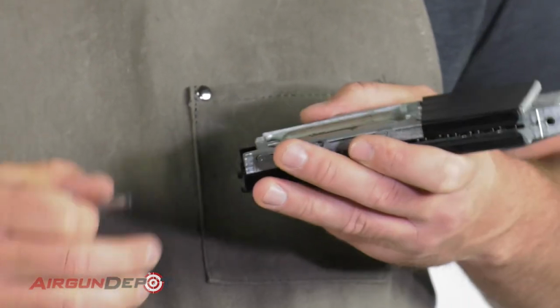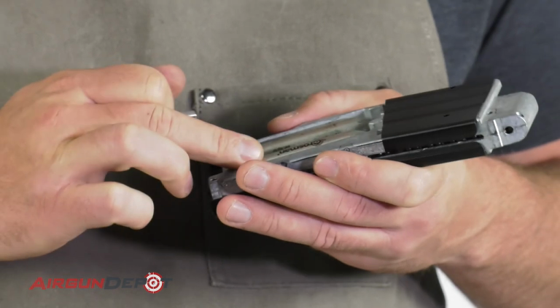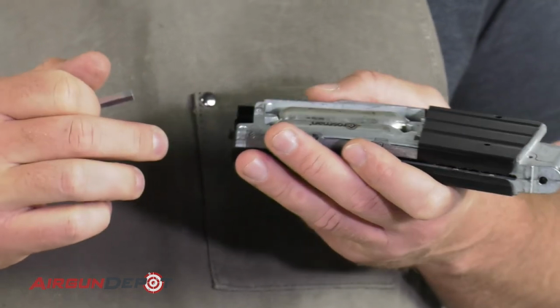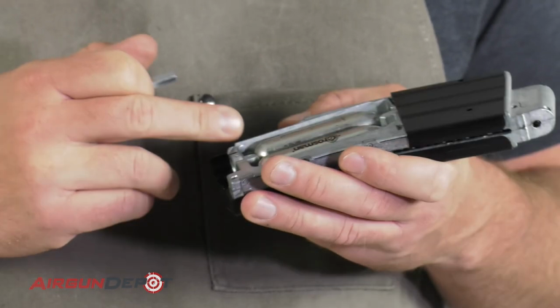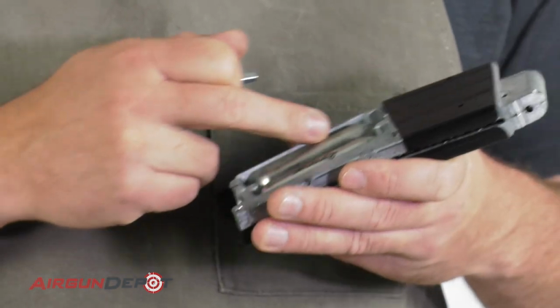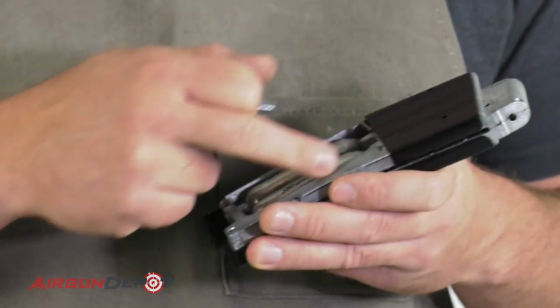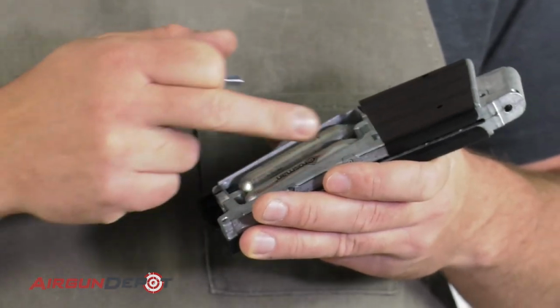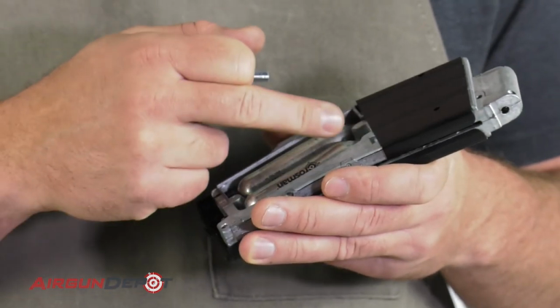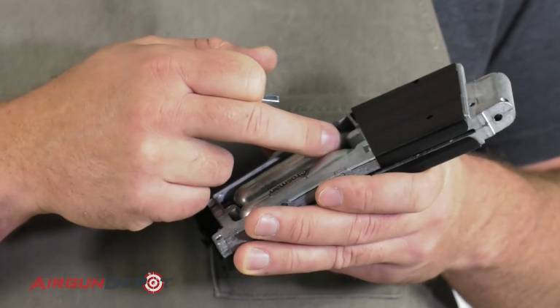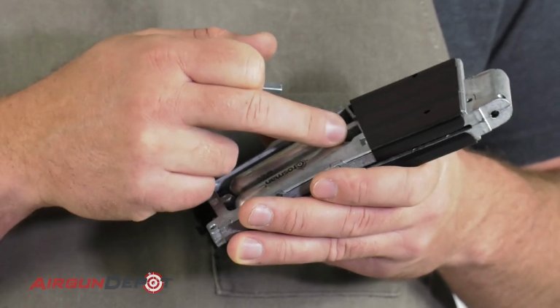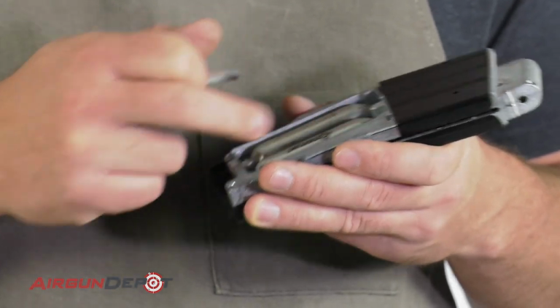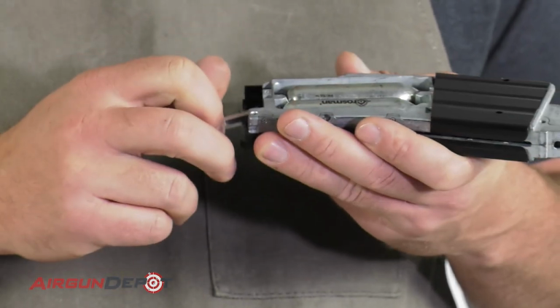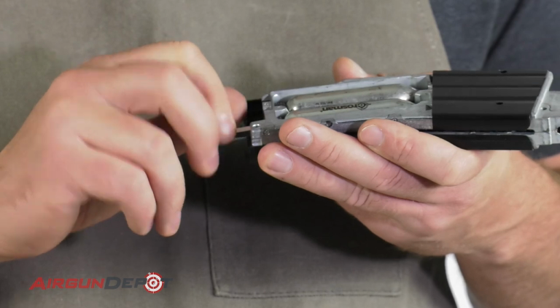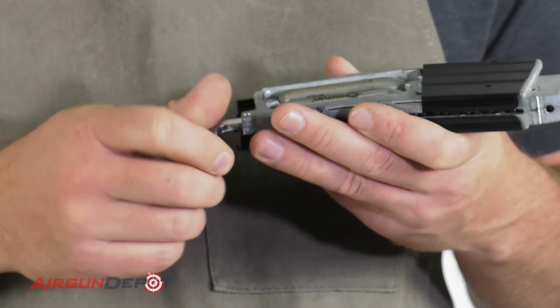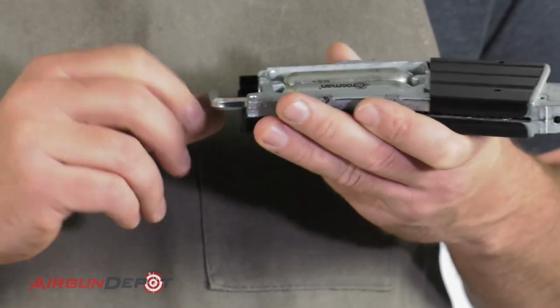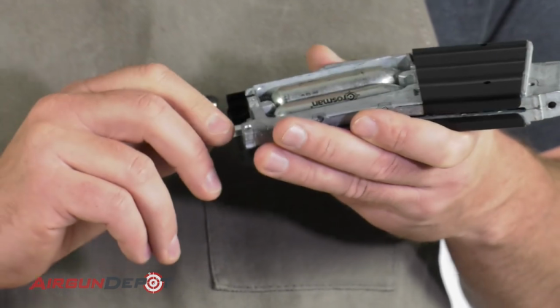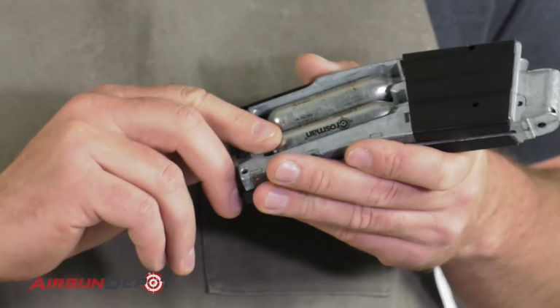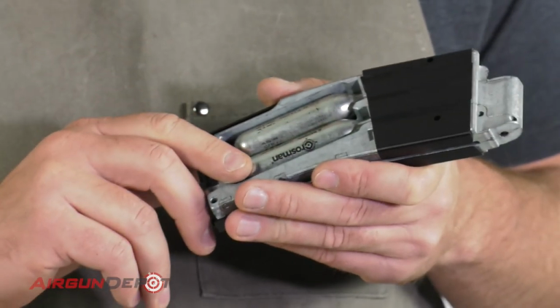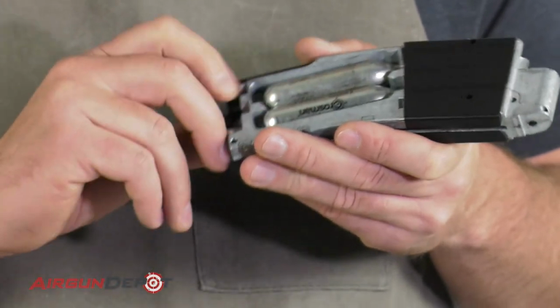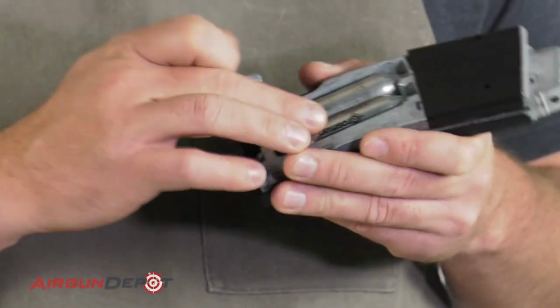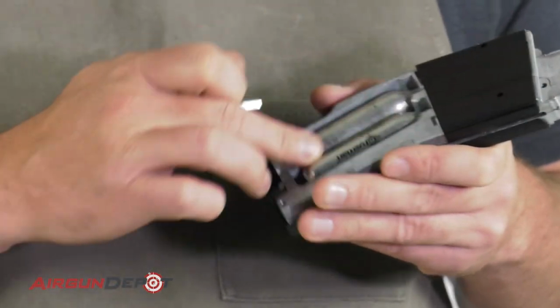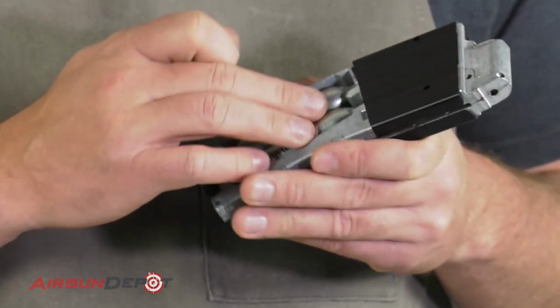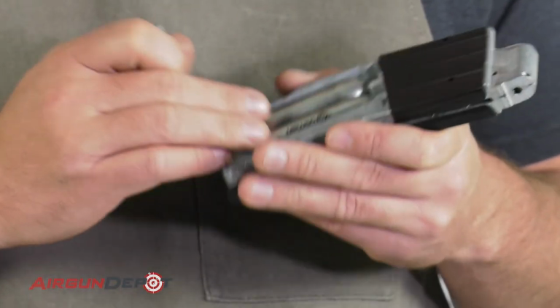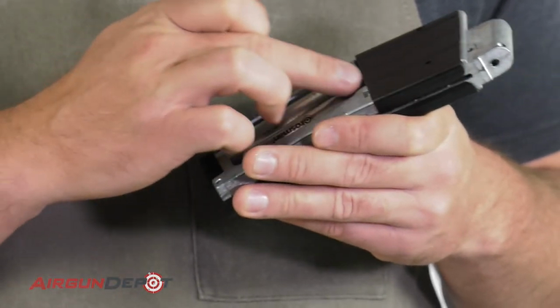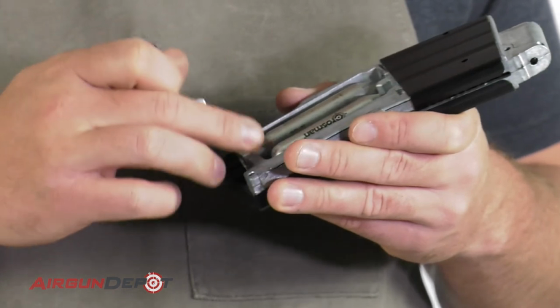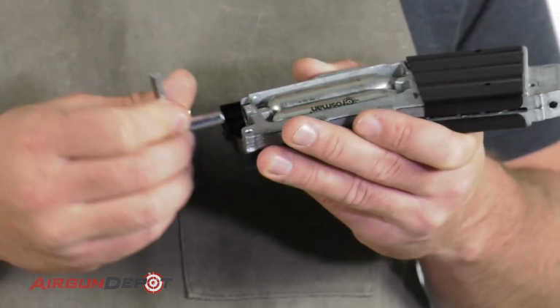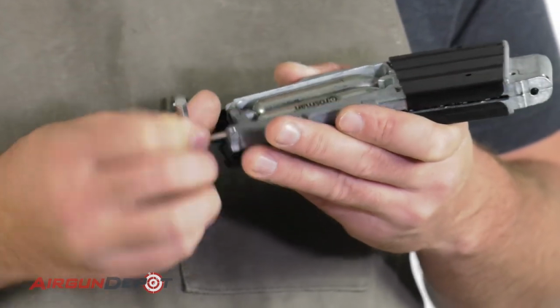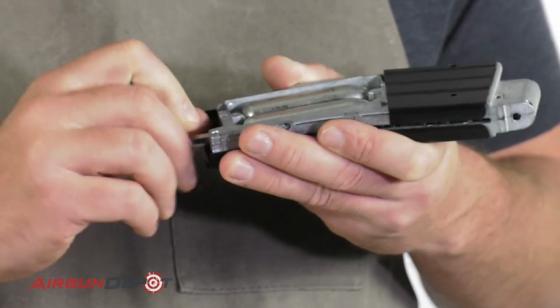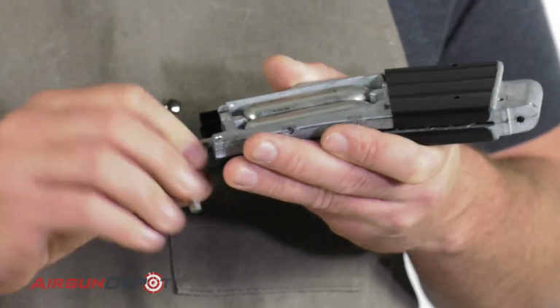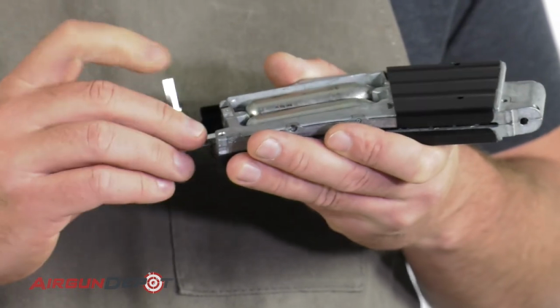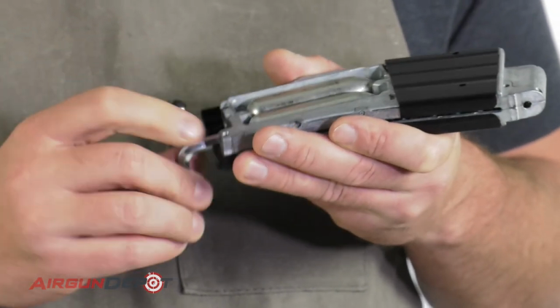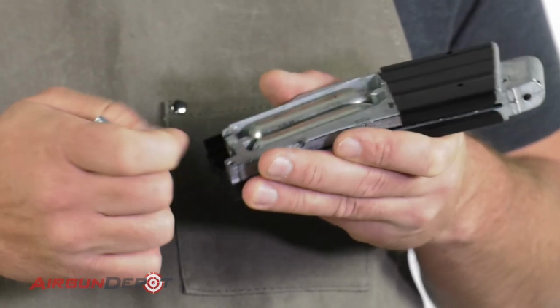Occasionally I've found that you will get air coming out here, and in that case it's good to just snug them both up a little bit to keep the CO2 from coming out. But you can see here that it's sealed completely.